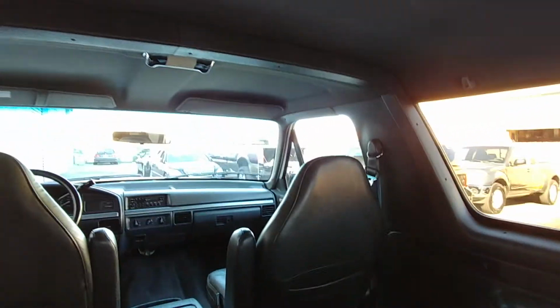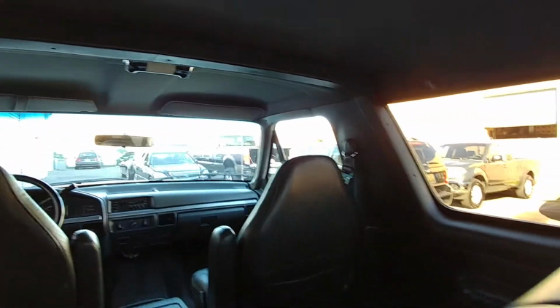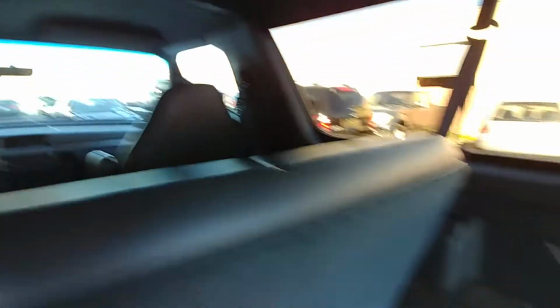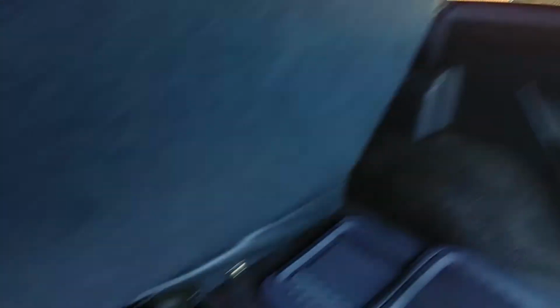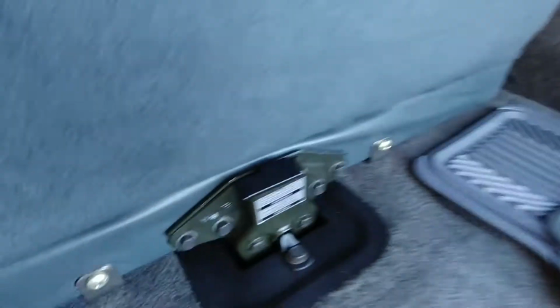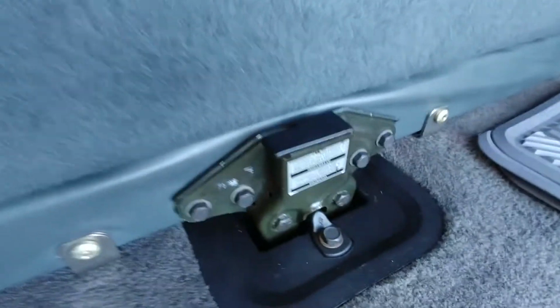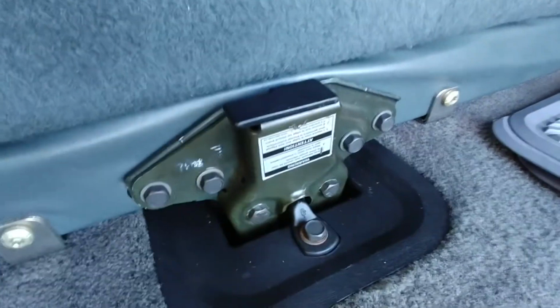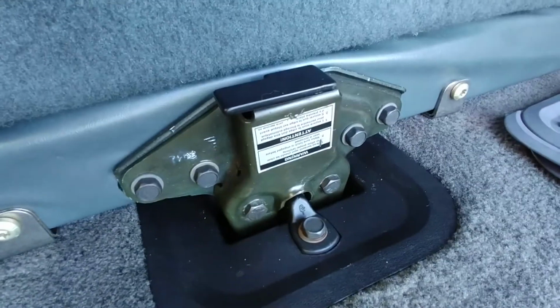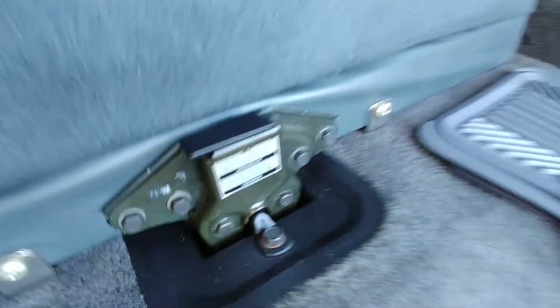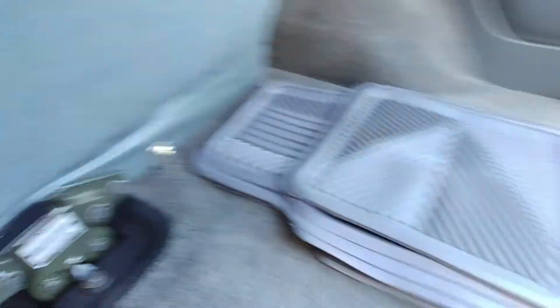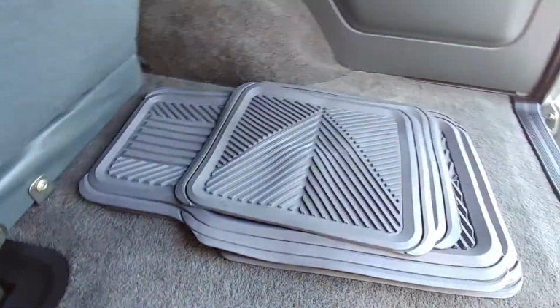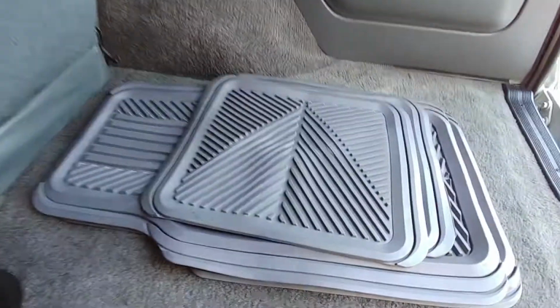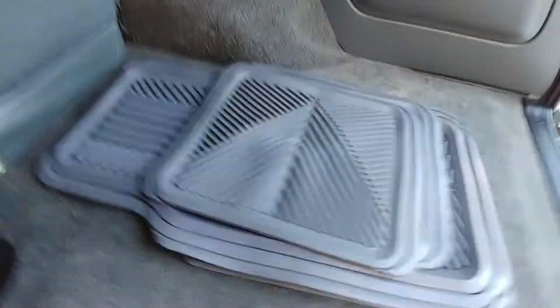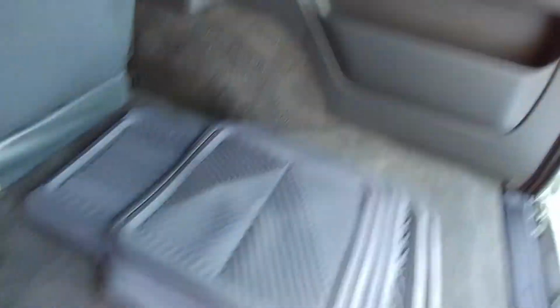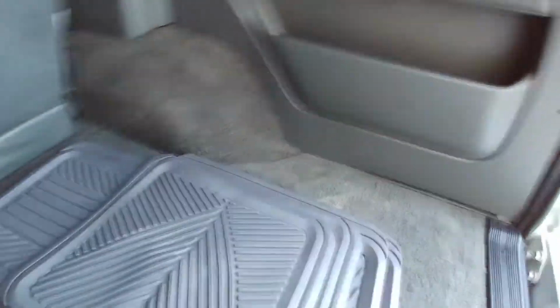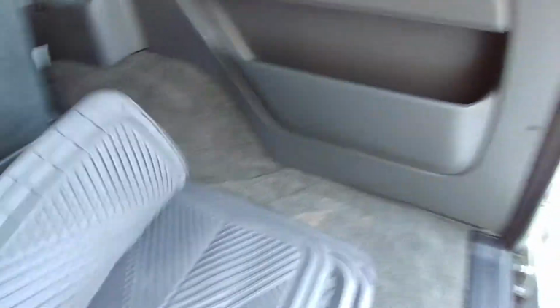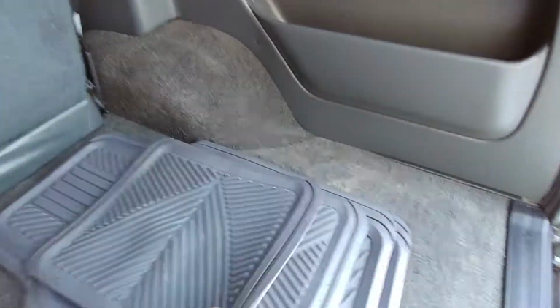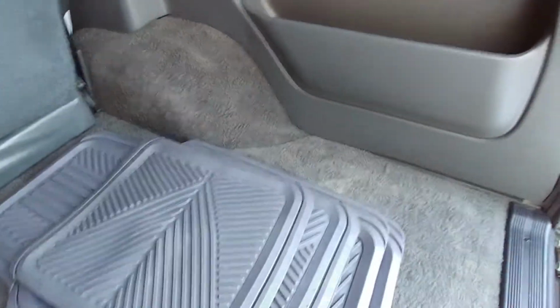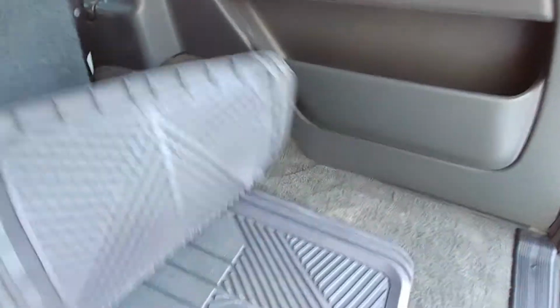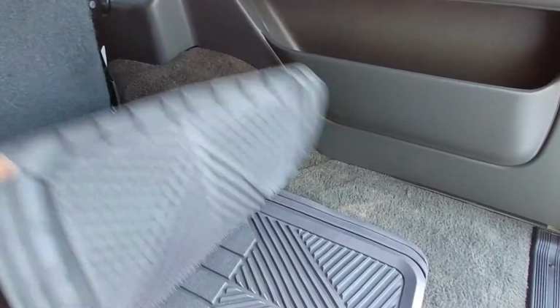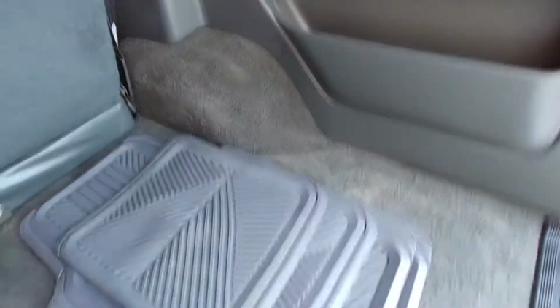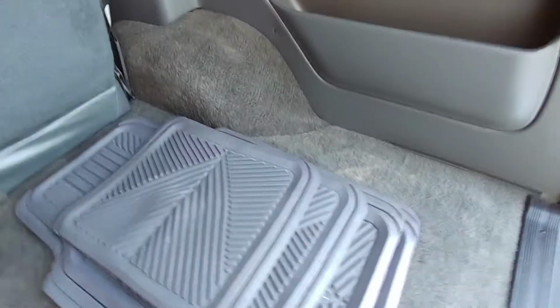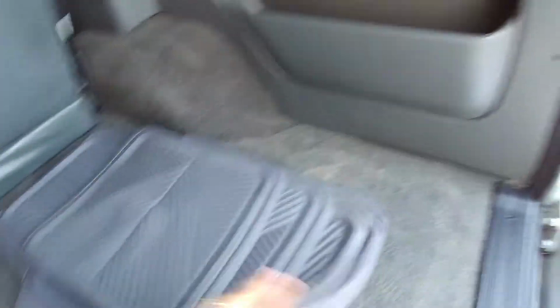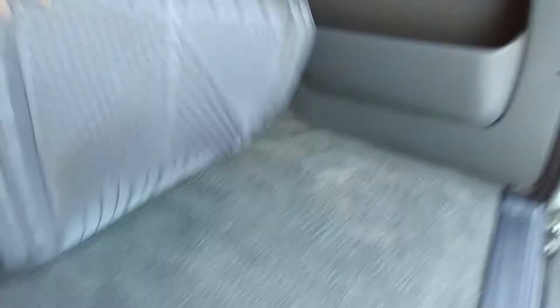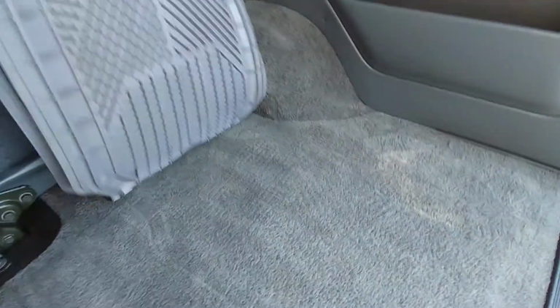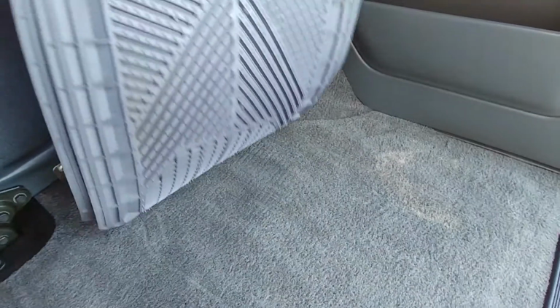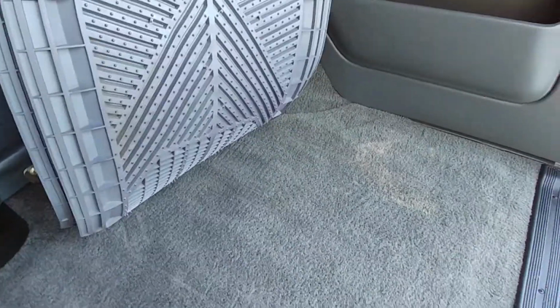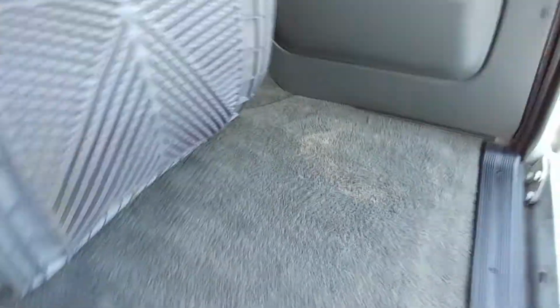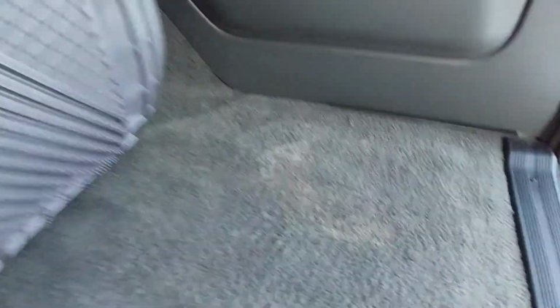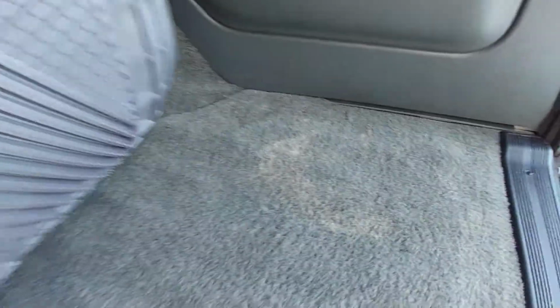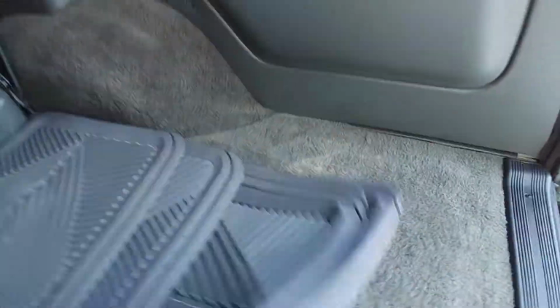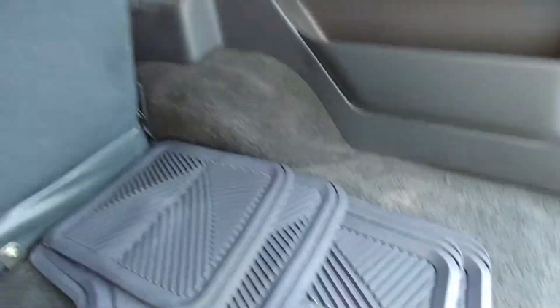Just a little bit of sun glare. Some floor mats — clean in there as well, a little bit of stain but not too bad.